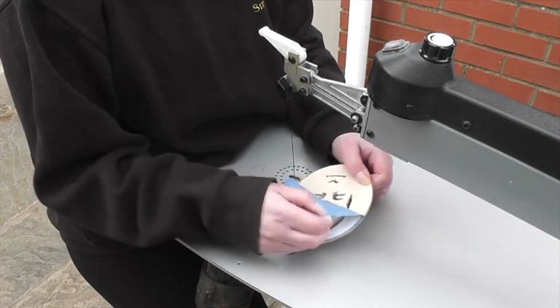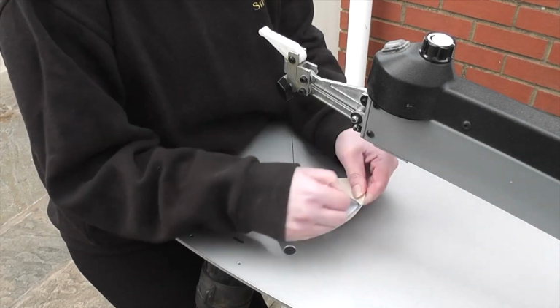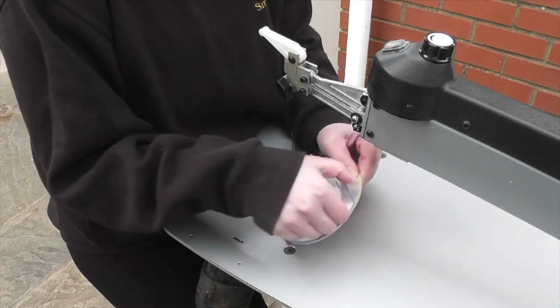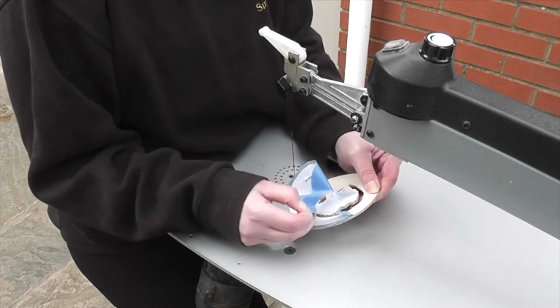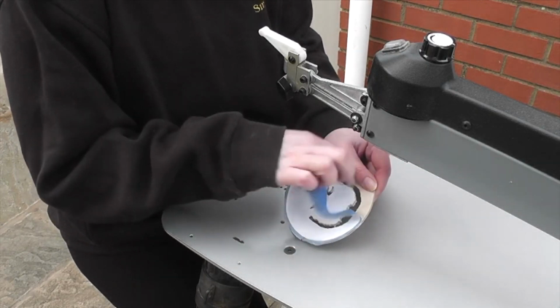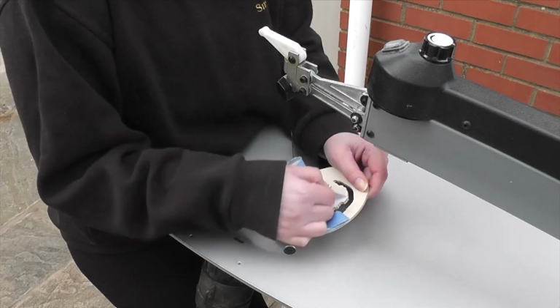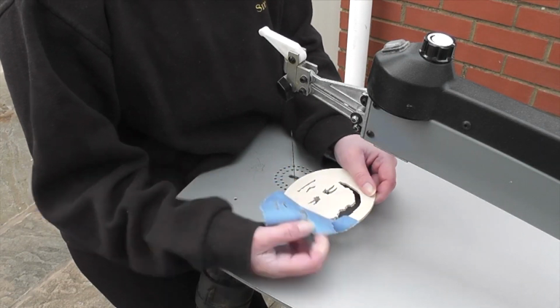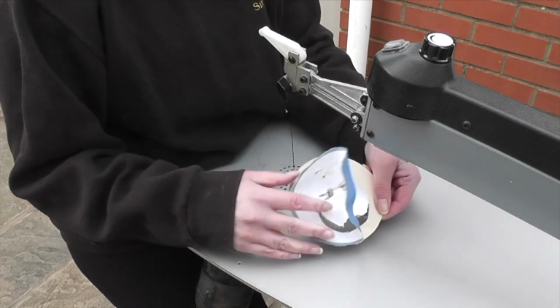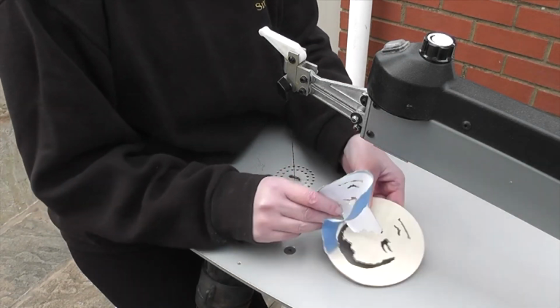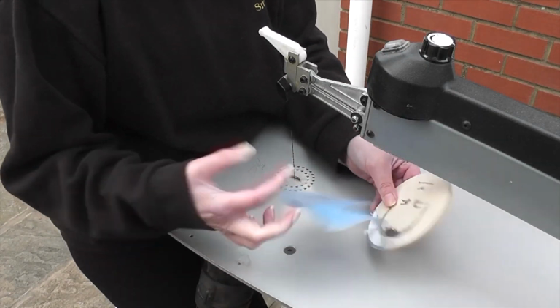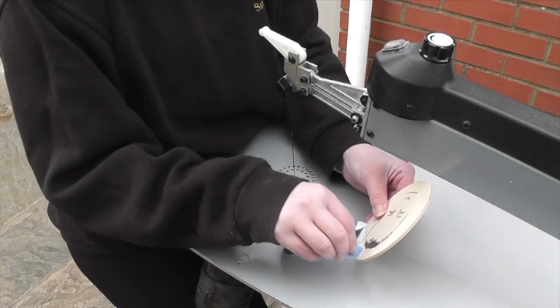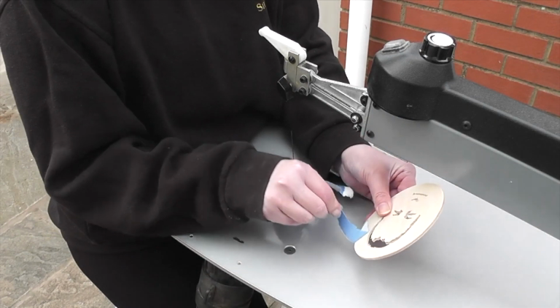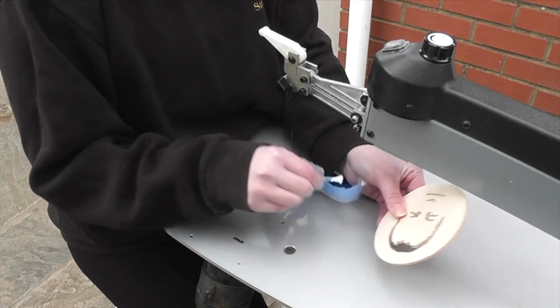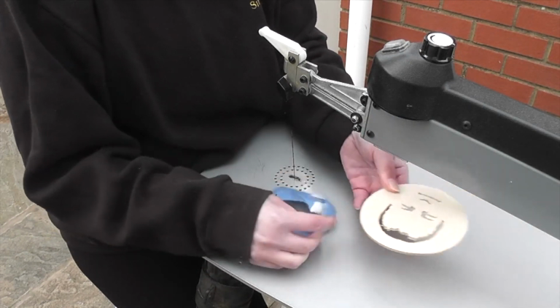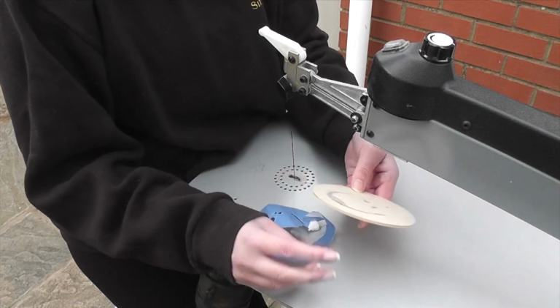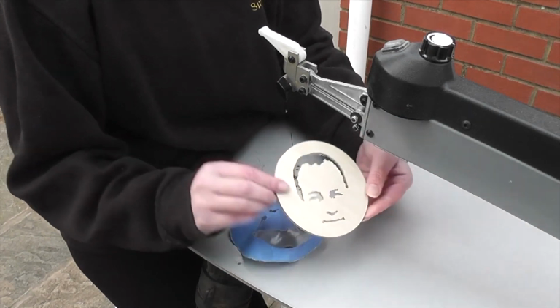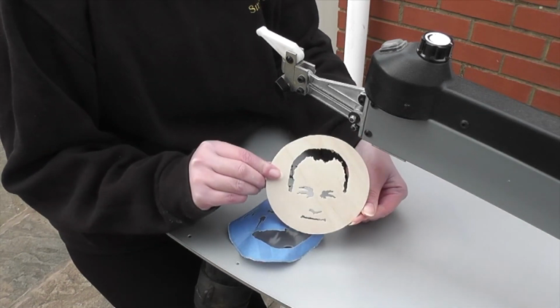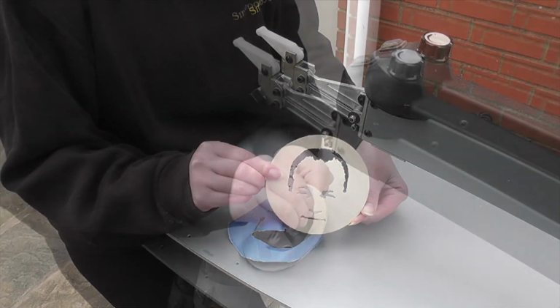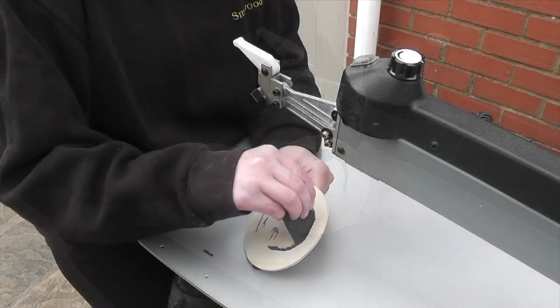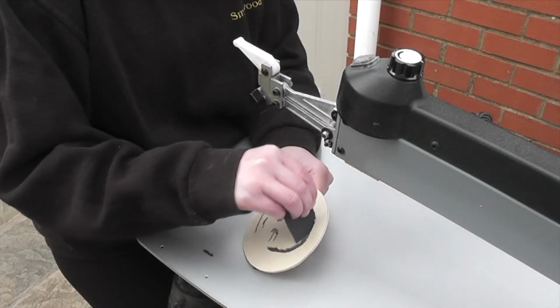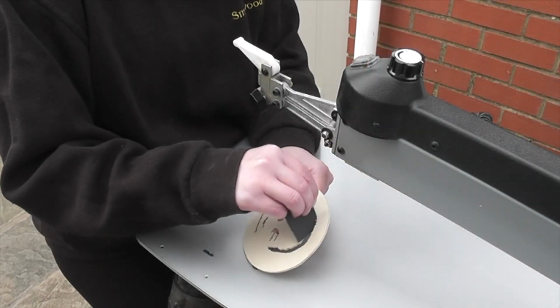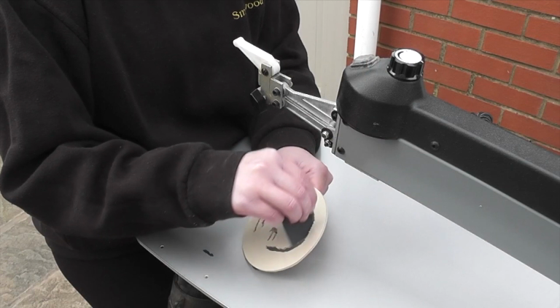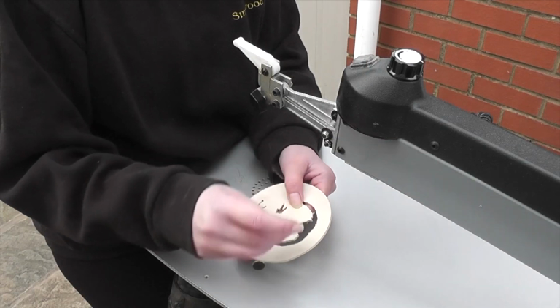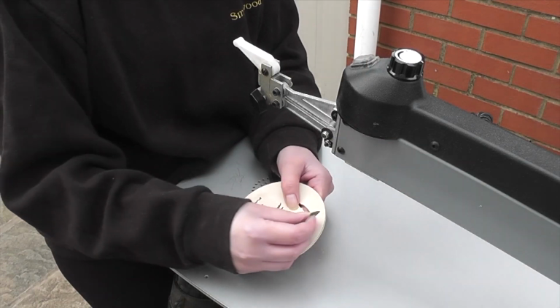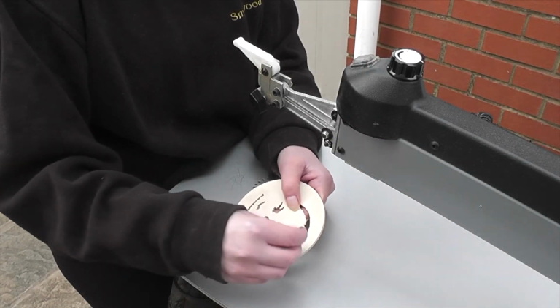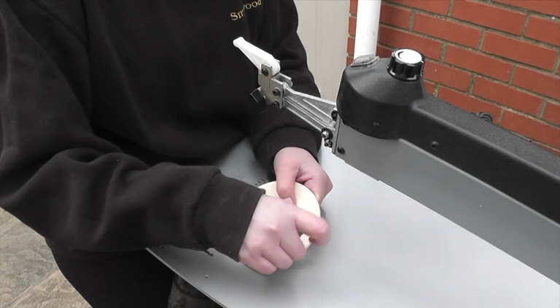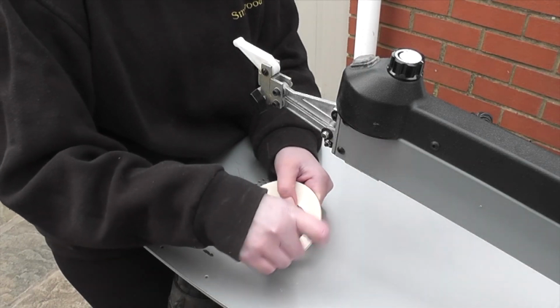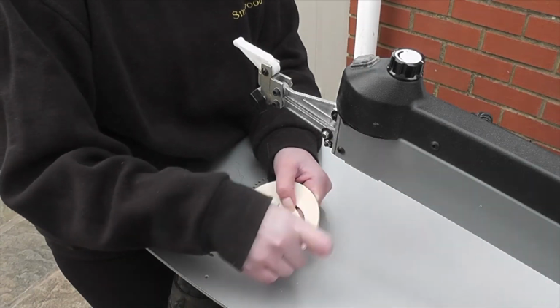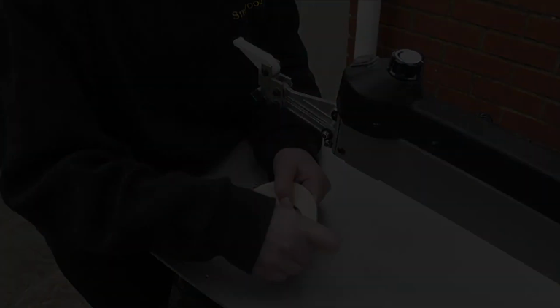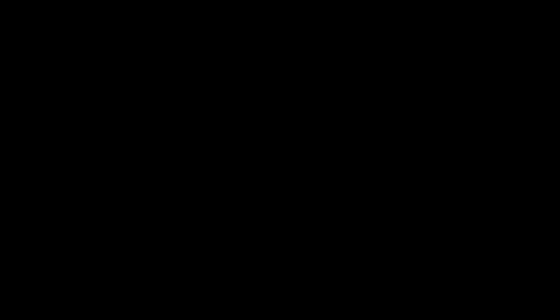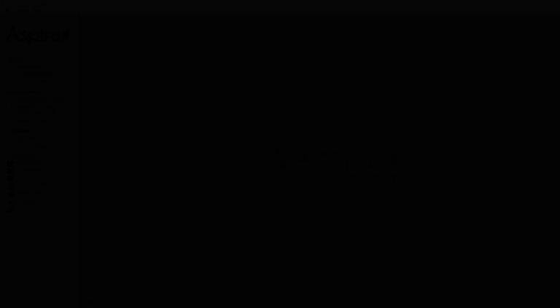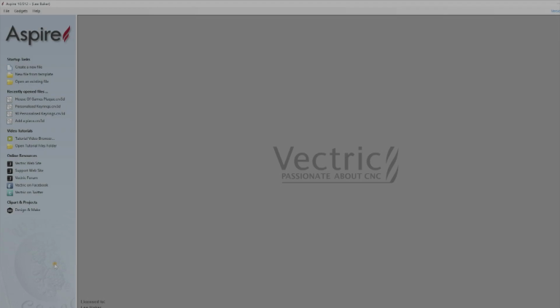I'm using Vectric Aspire for the project but it's all 2D machining so it could be done in other versions of the software. There may be slight differences between the softwares but nothing that can't be worked around. I'll be using a scrap piece of pine for this project as it's only a bit of fun, so I'm not going to be using my best pieces of oak for this.